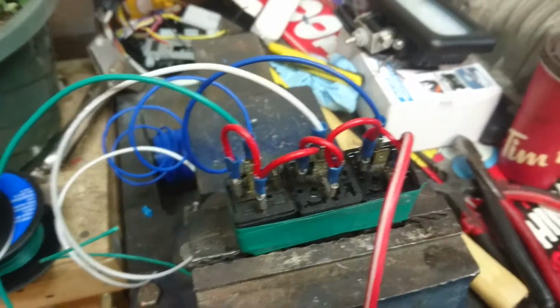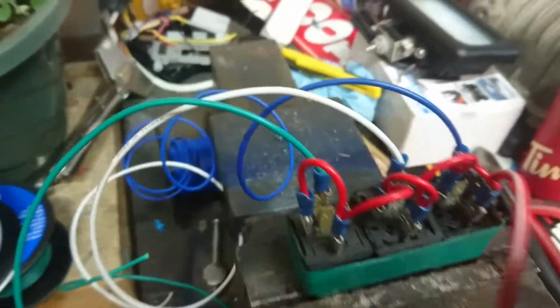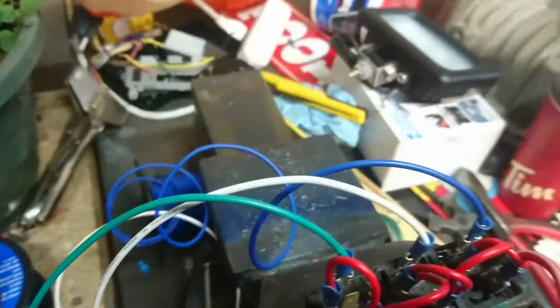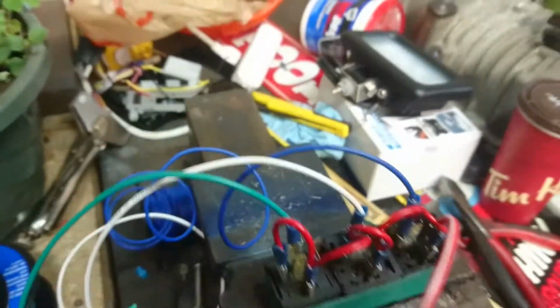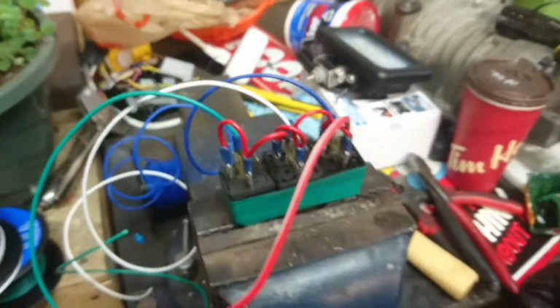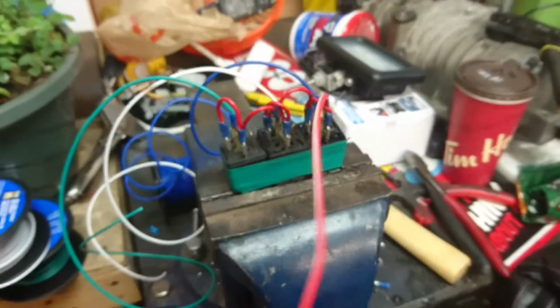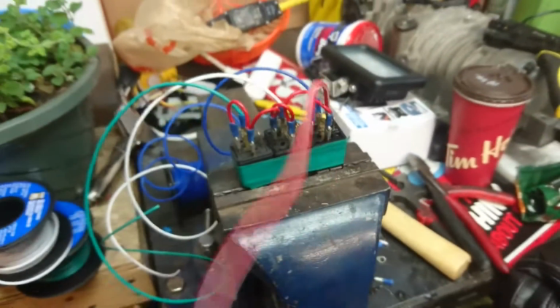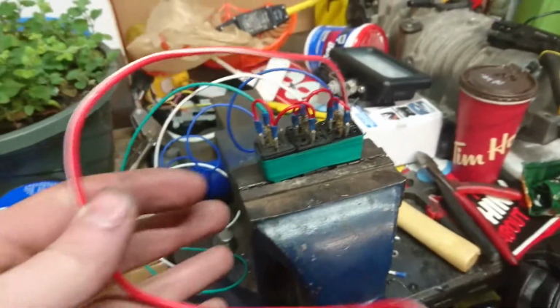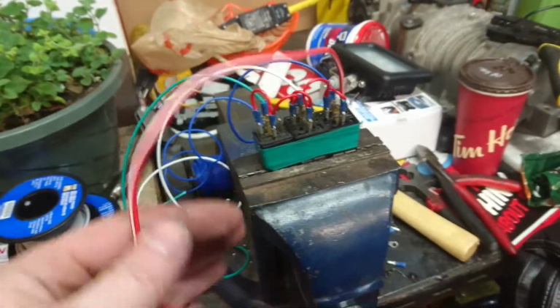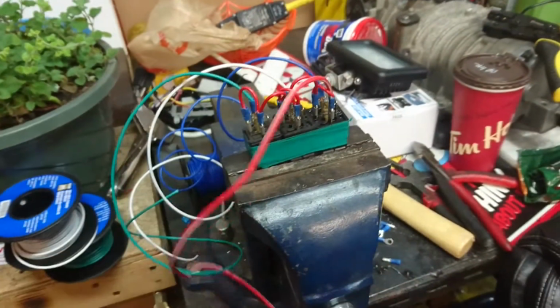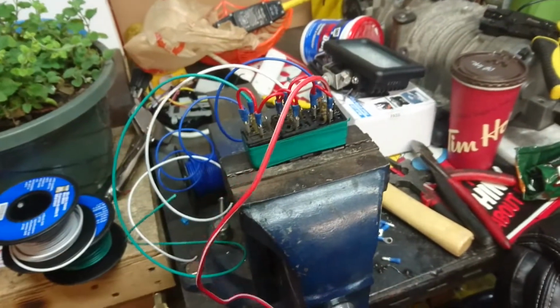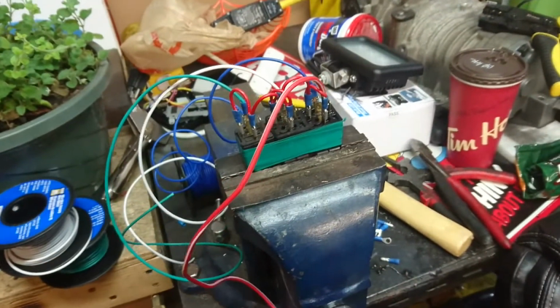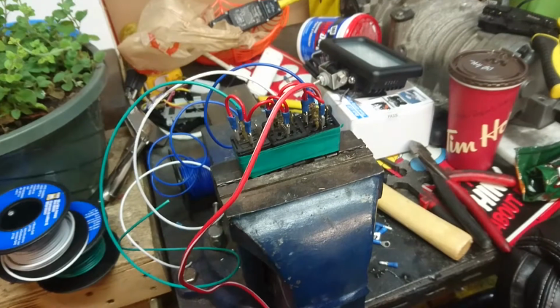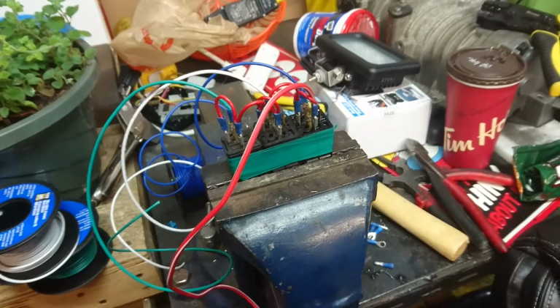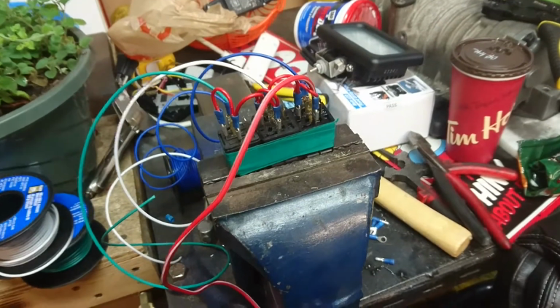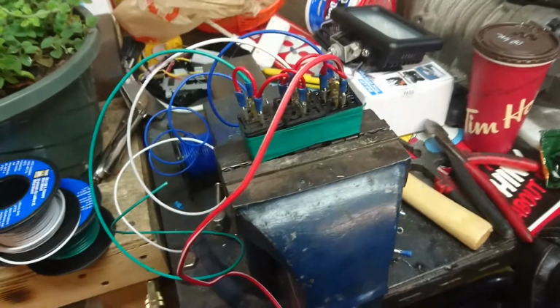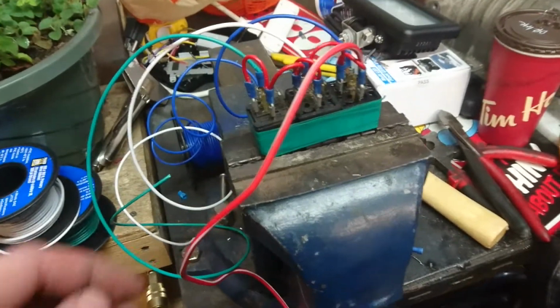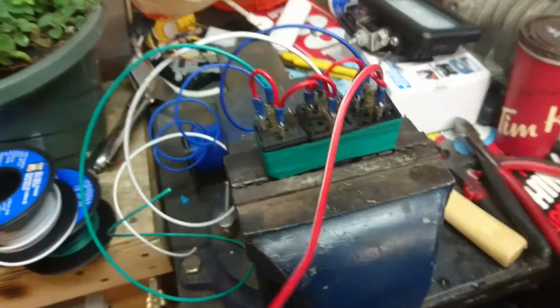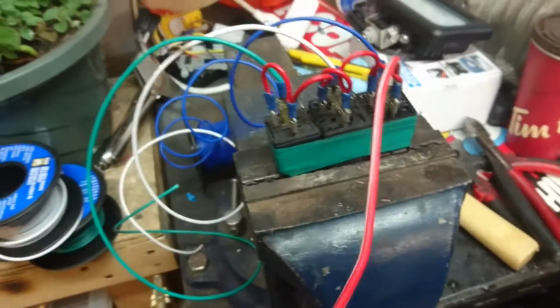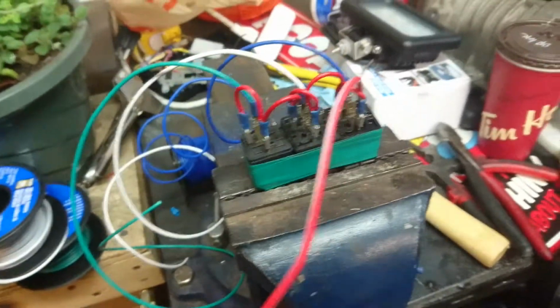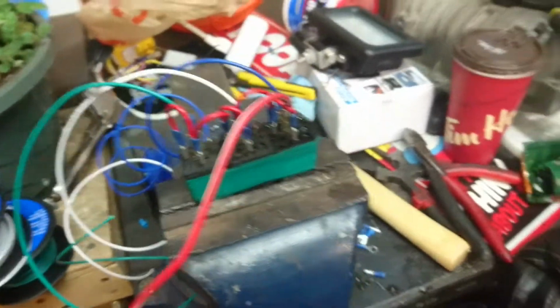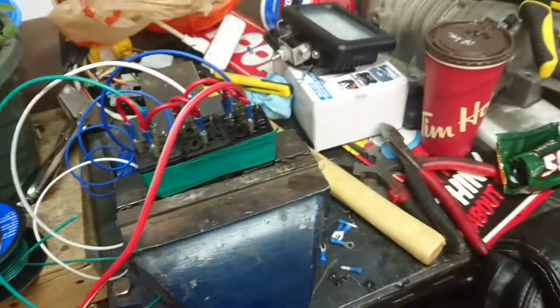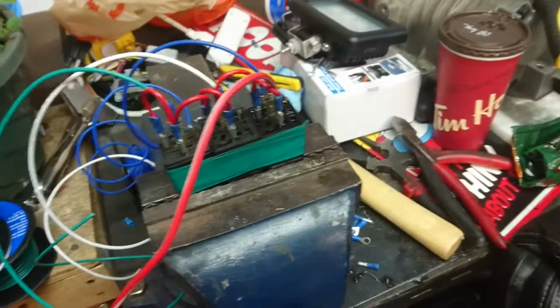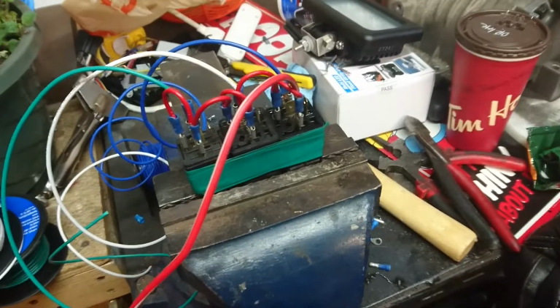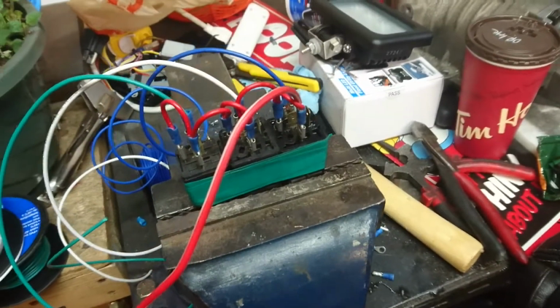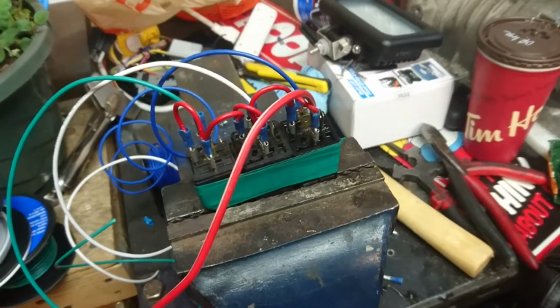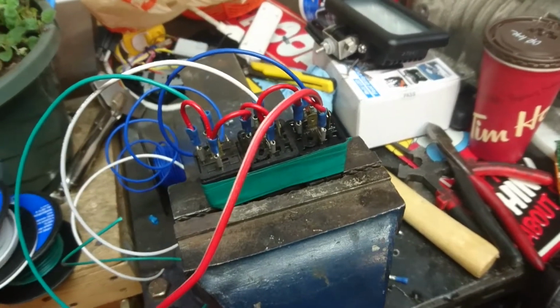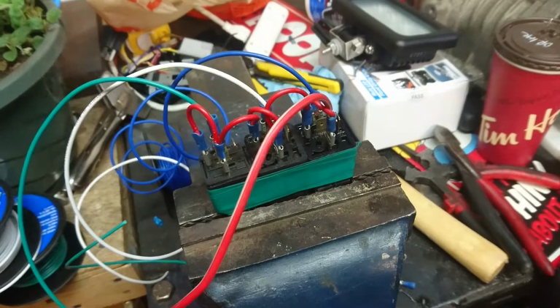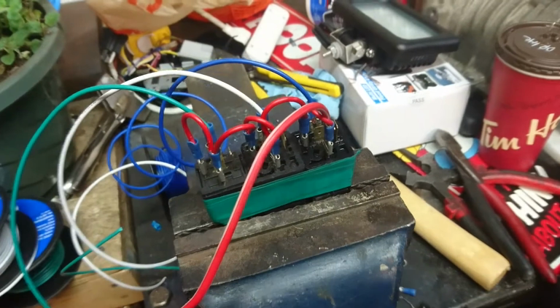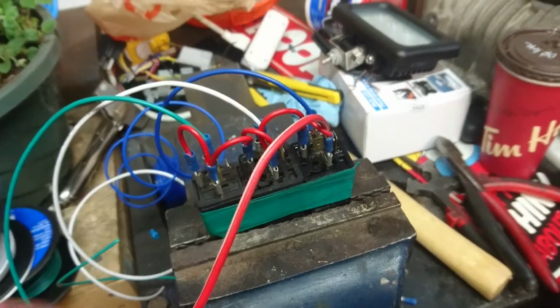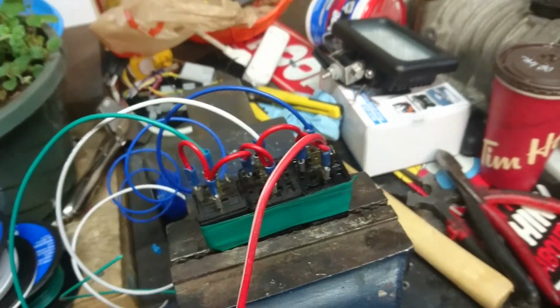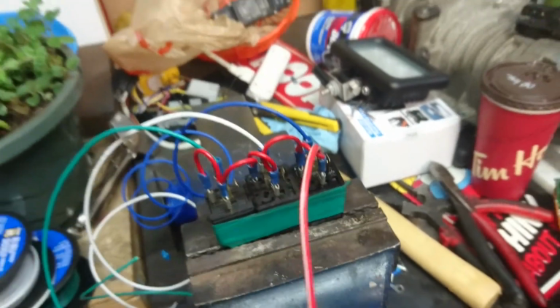Alright guys, so to quickly show you how I've made our positive trunk pin and door lock relay. The problem is our brain puts out negative triggers and we need positive.